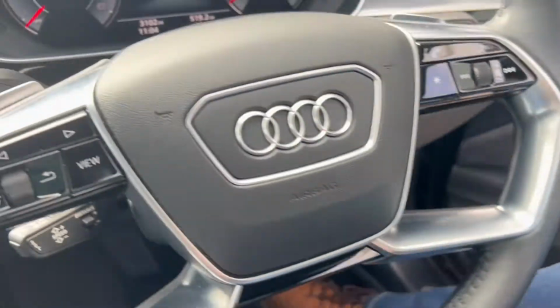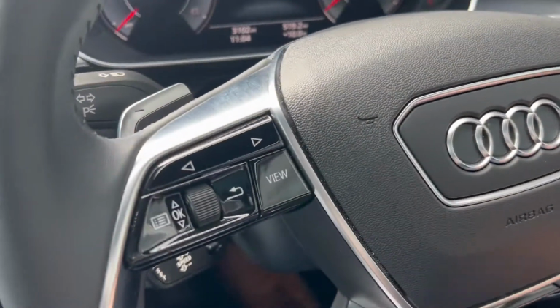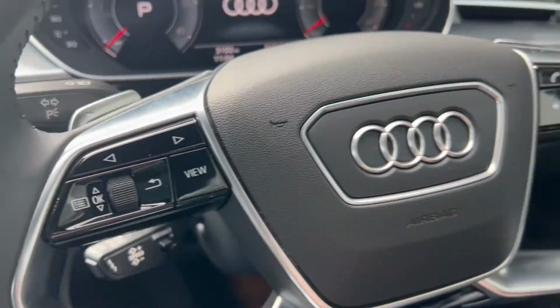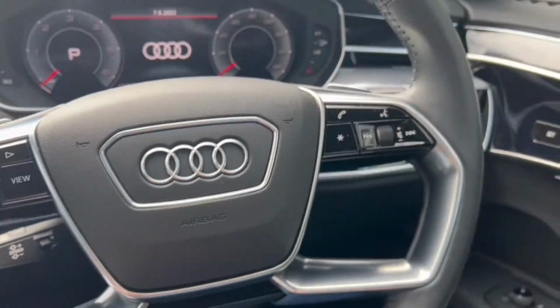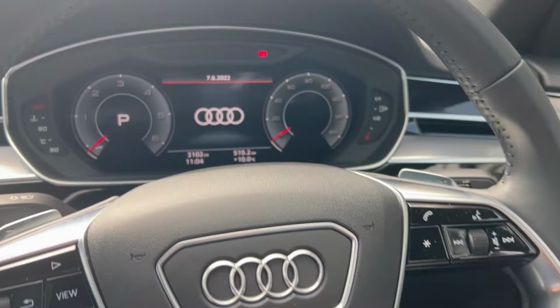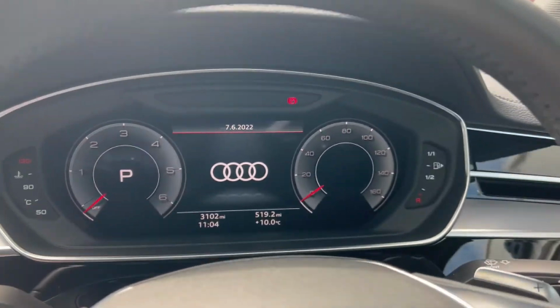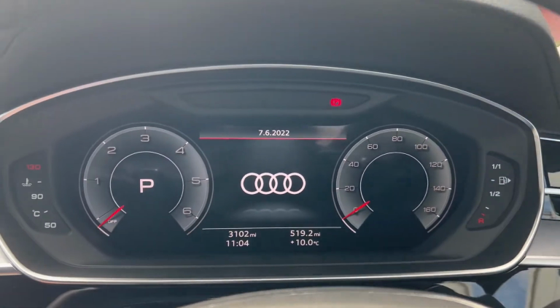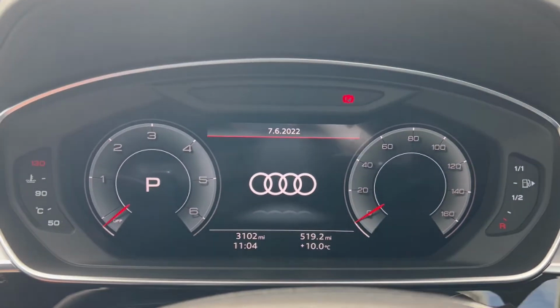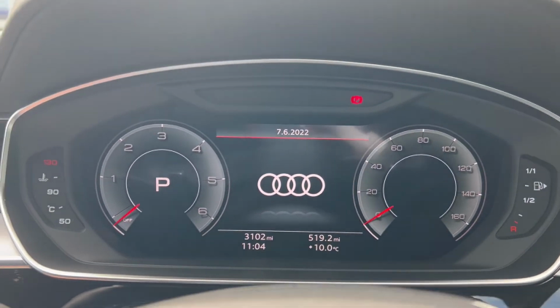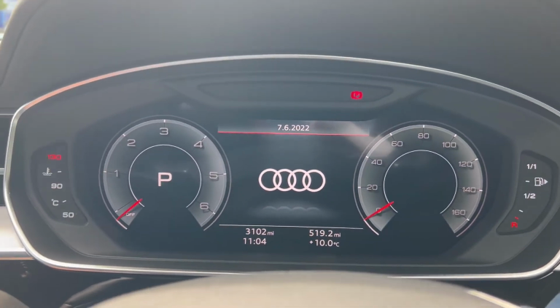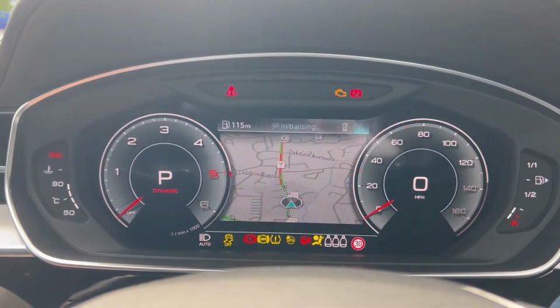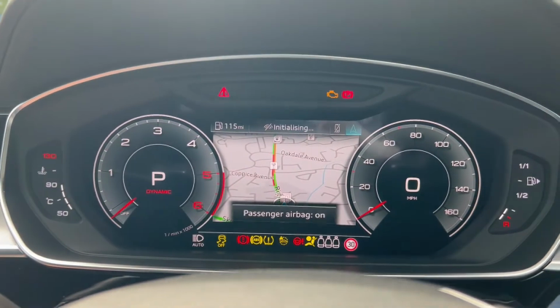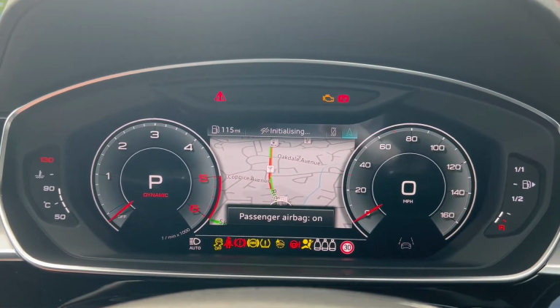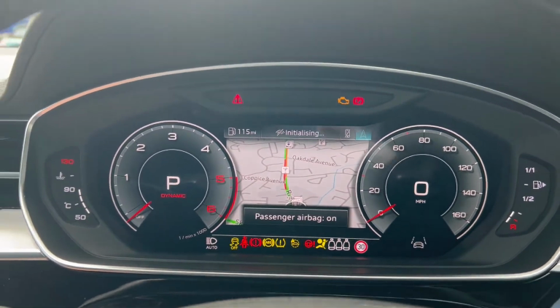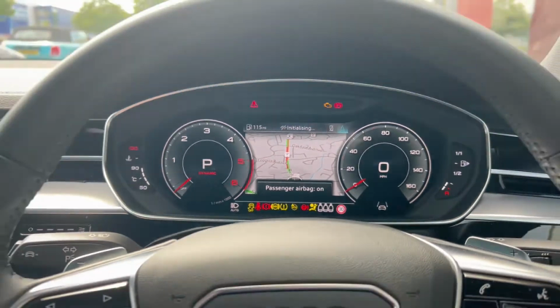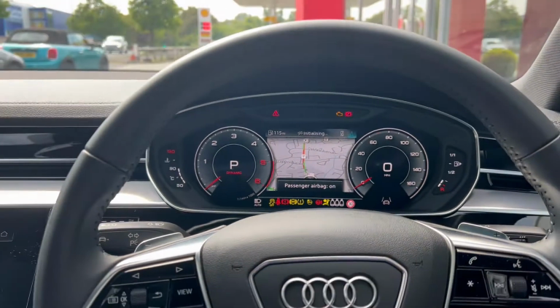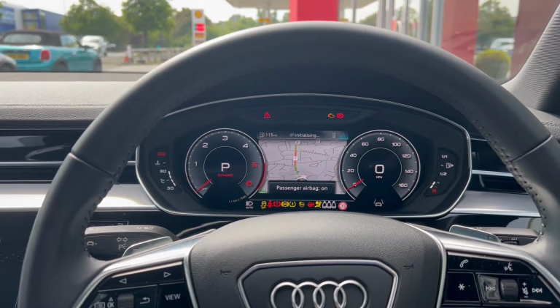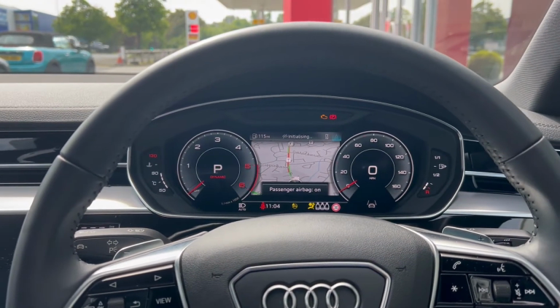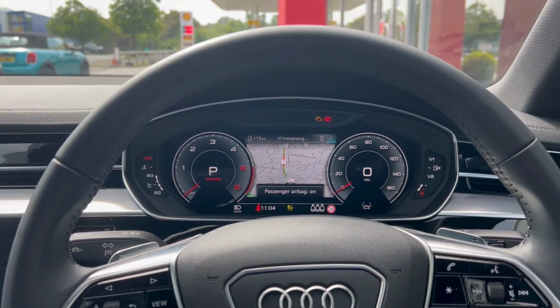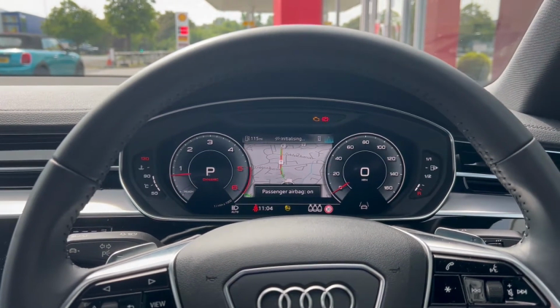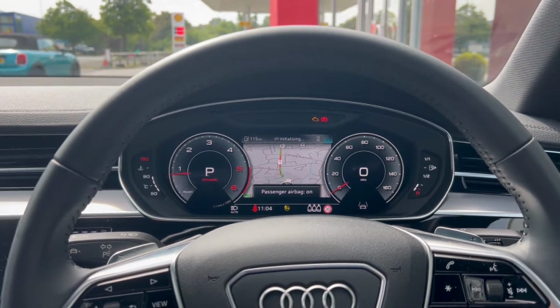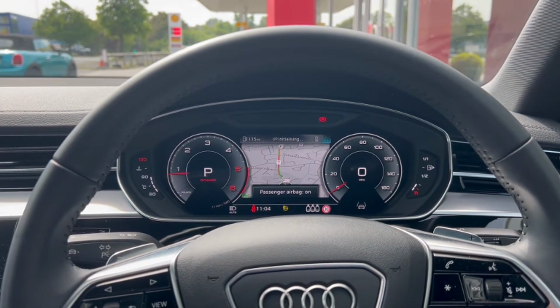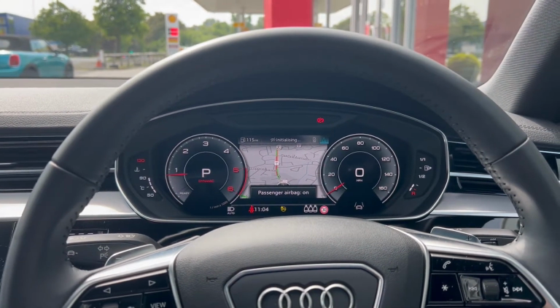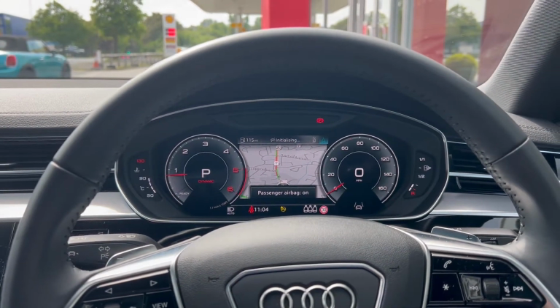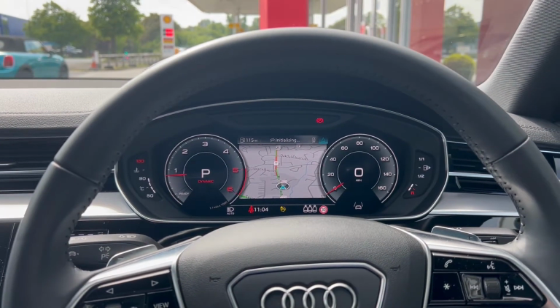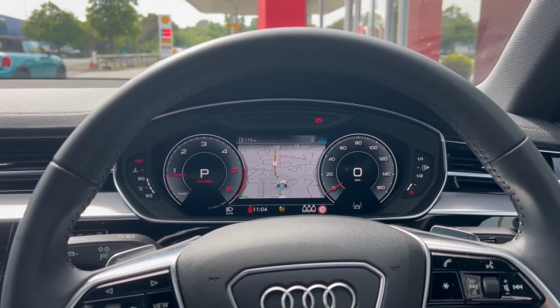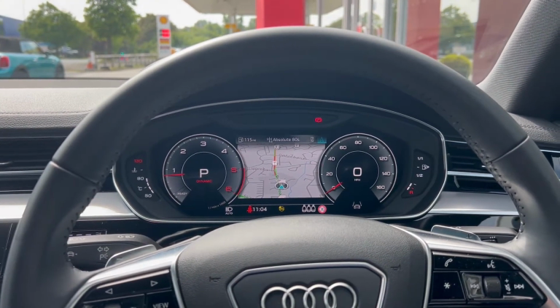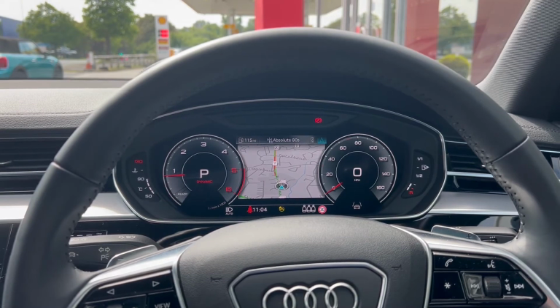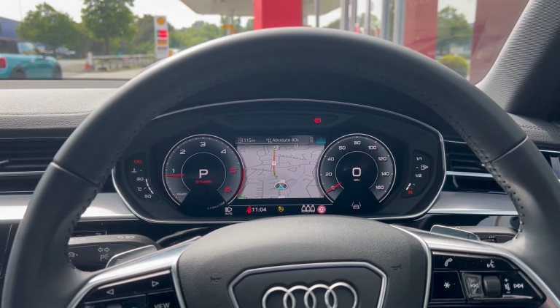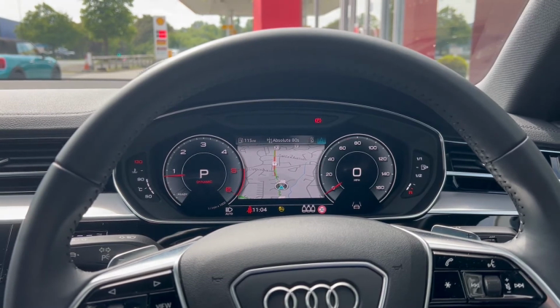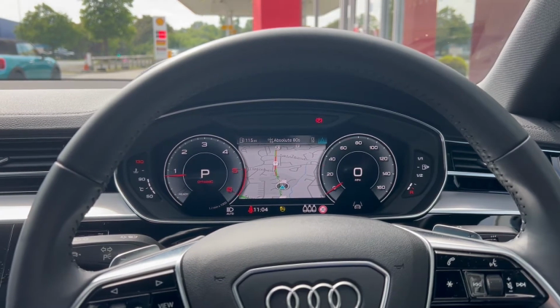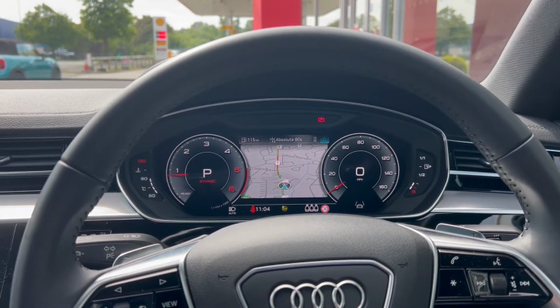Sitting down behind the wheel, we have a leather multi-function steering wheel with paddle shifters for easy gear changes. We've got the digital cockpit in front of us displaying the mileage, which is very low — just 3,102 miles on this particular A8.